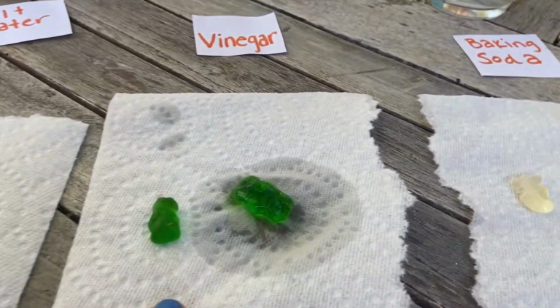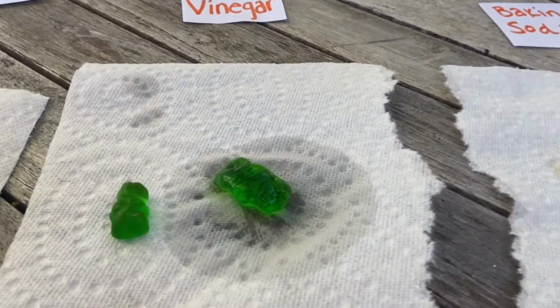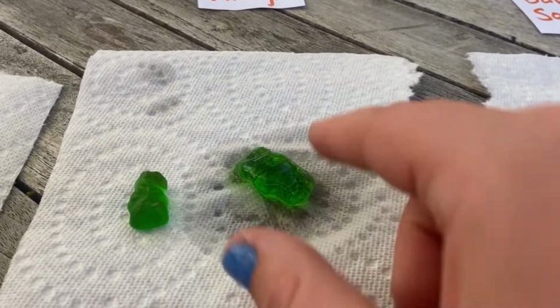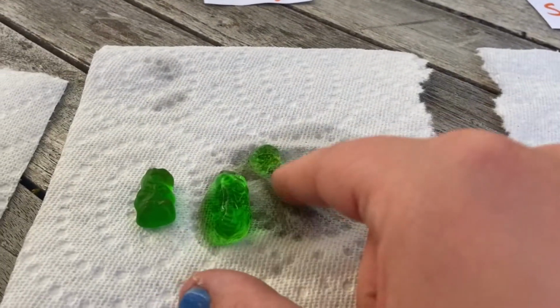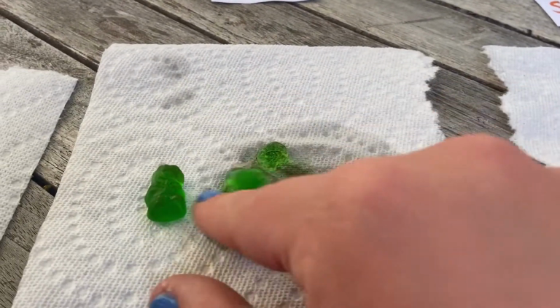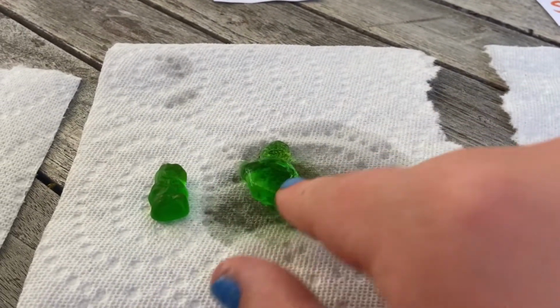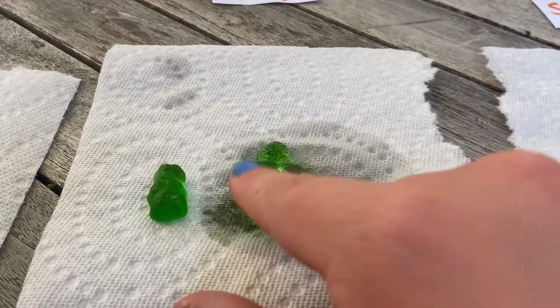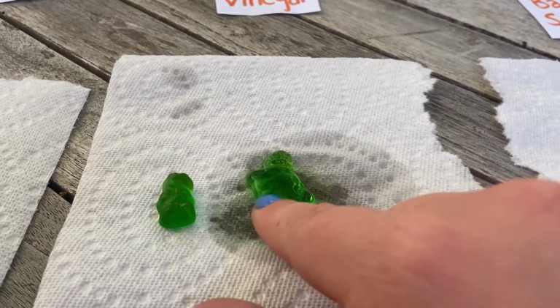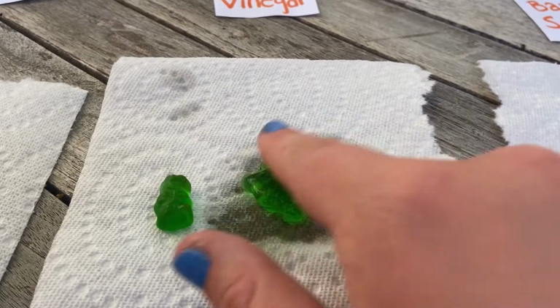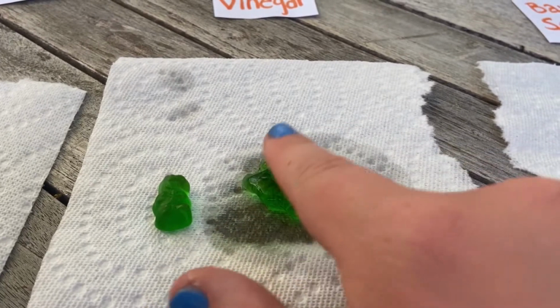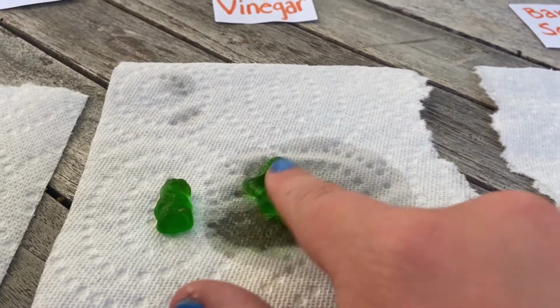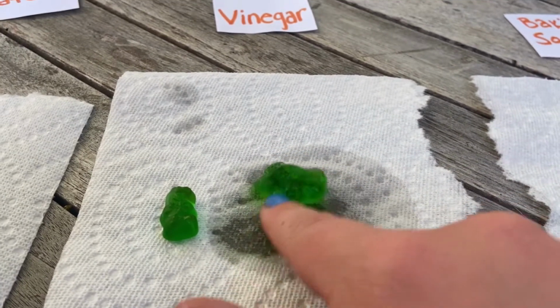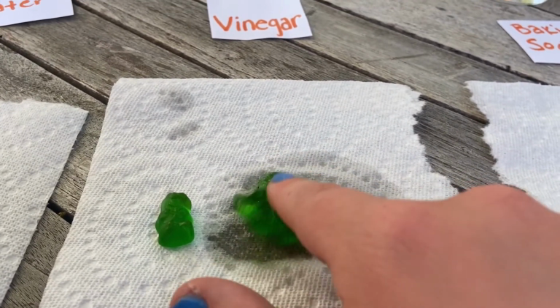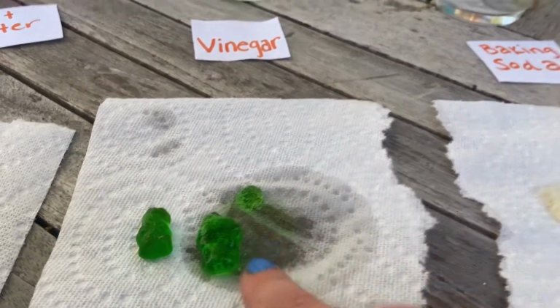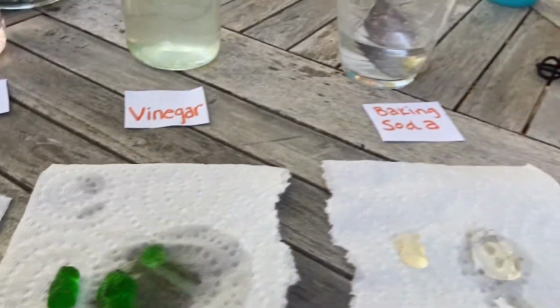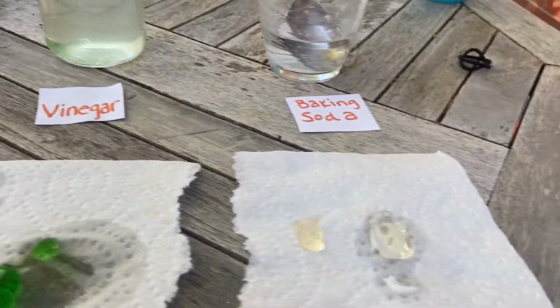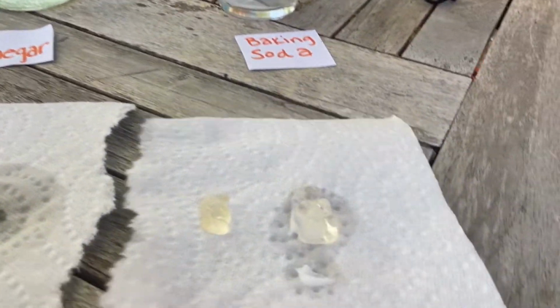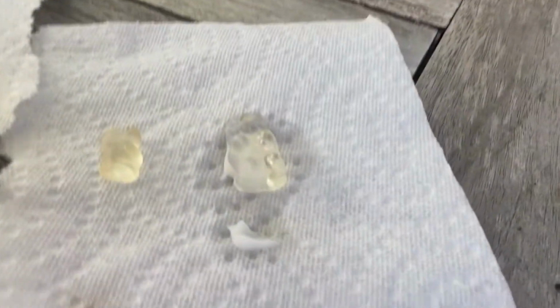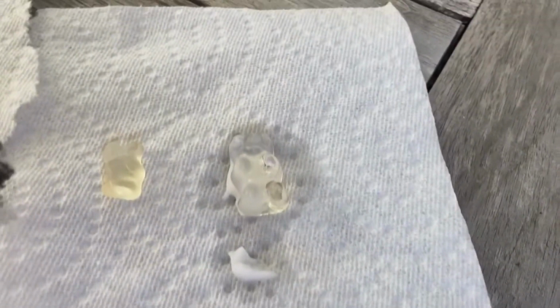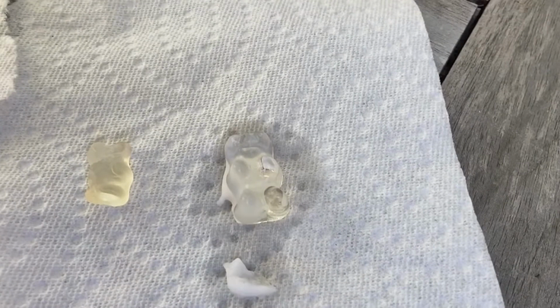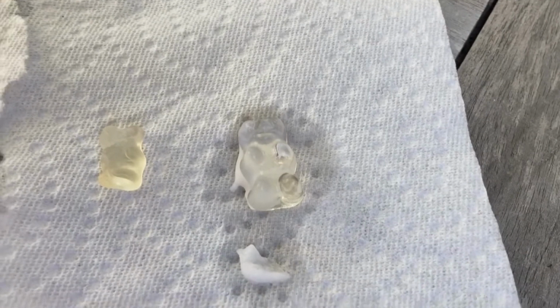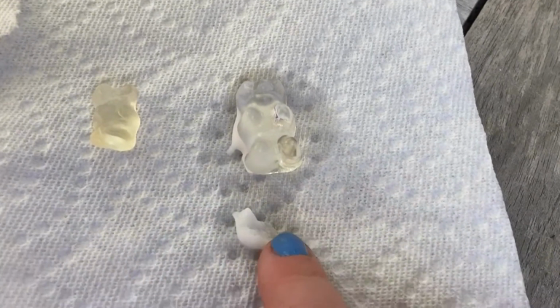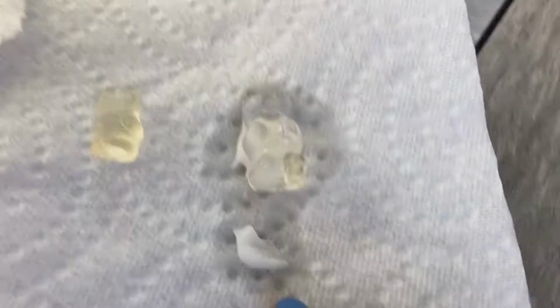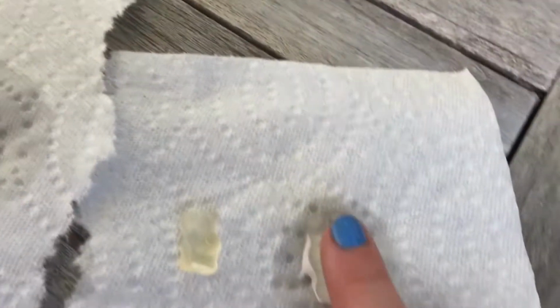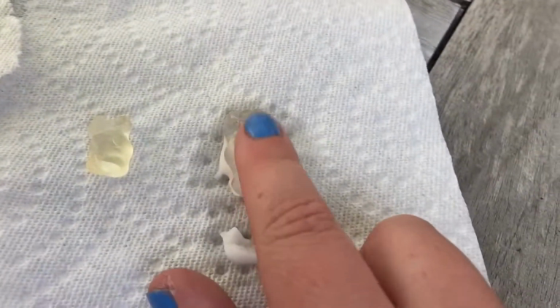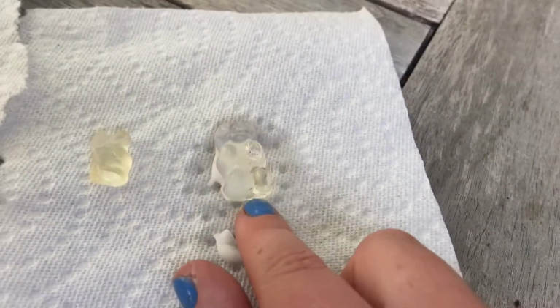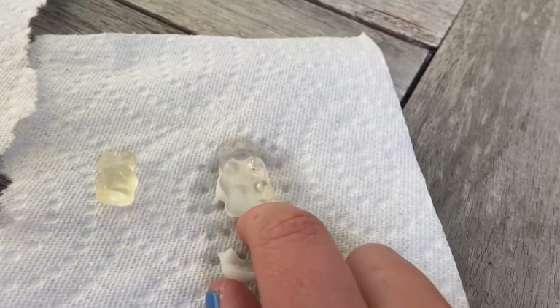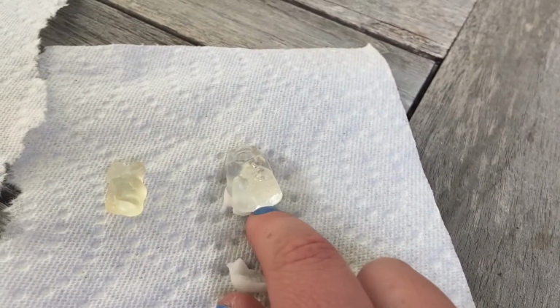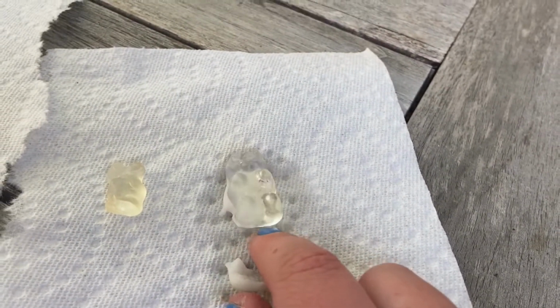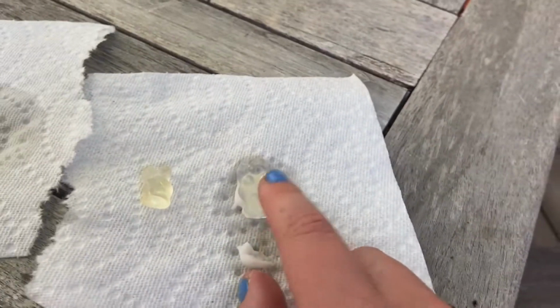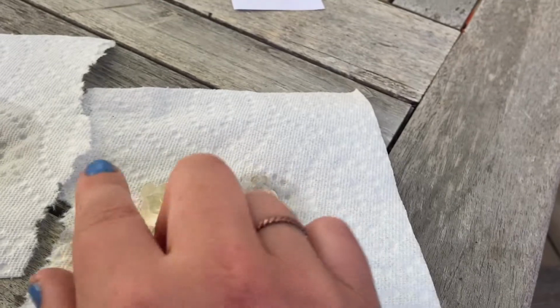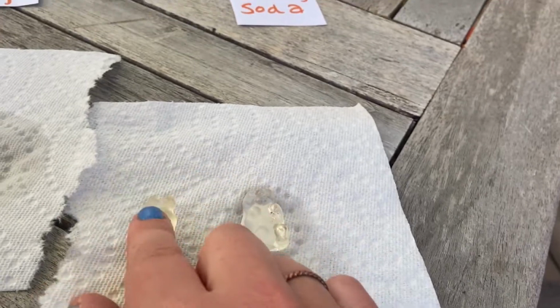Here's our vinegar — when I pulled it out it was sort of like jello and it fell apart, so it's no longer a bear. And then our baking soda mixture definitely grew in size, and this one I would say the texture remains the most similar to the original bear.